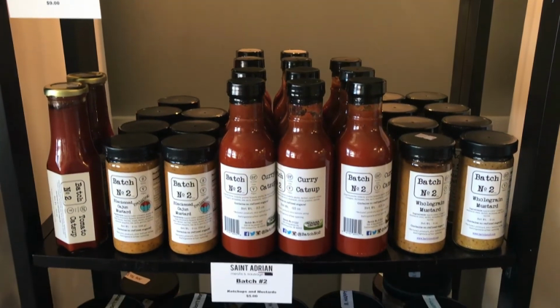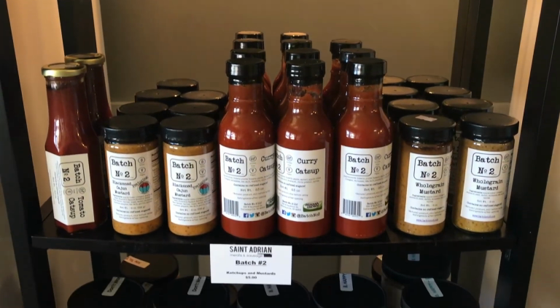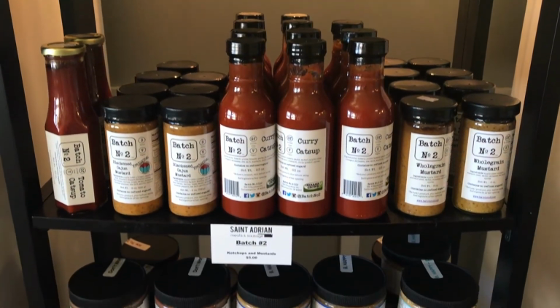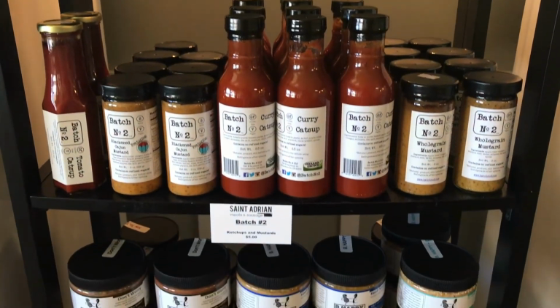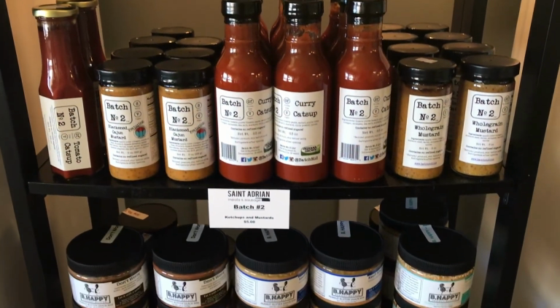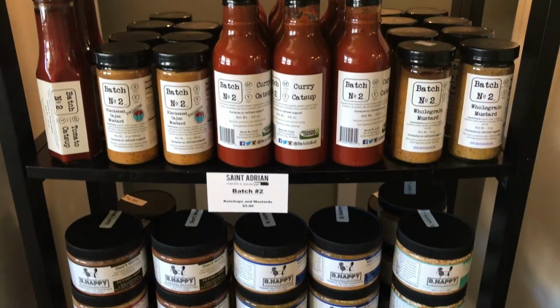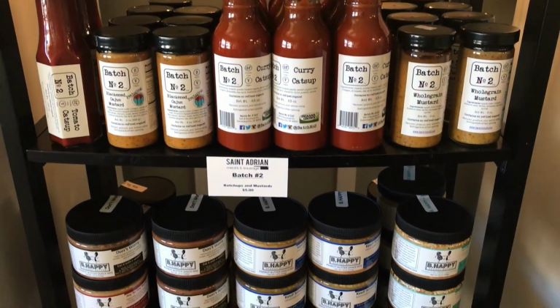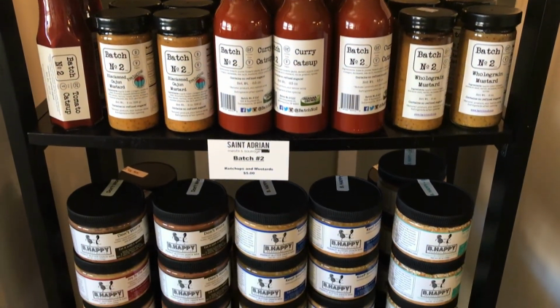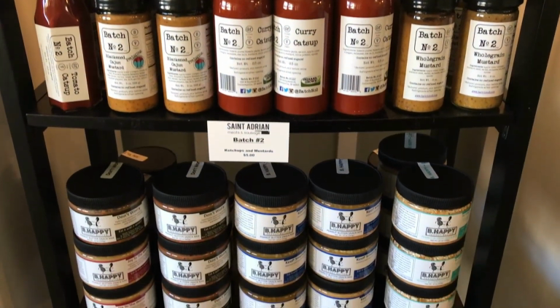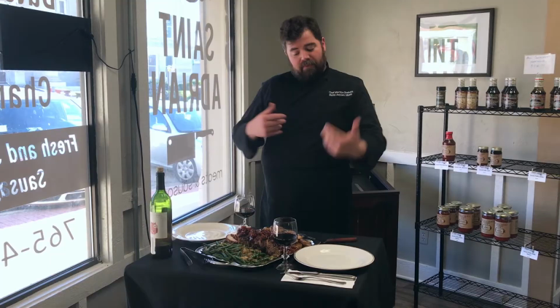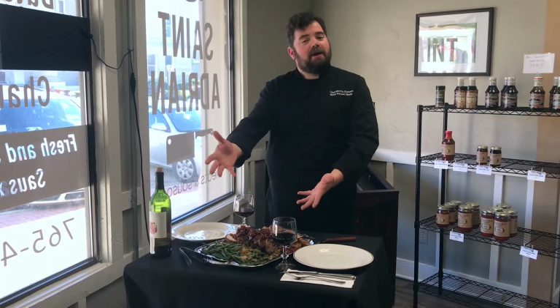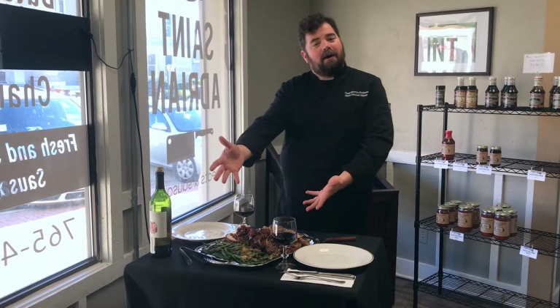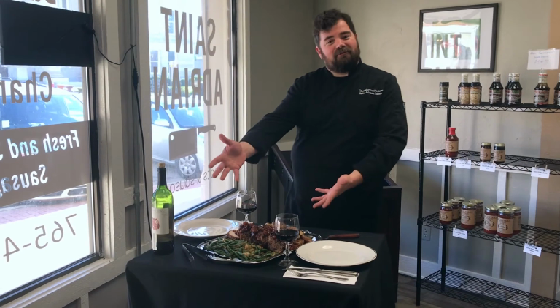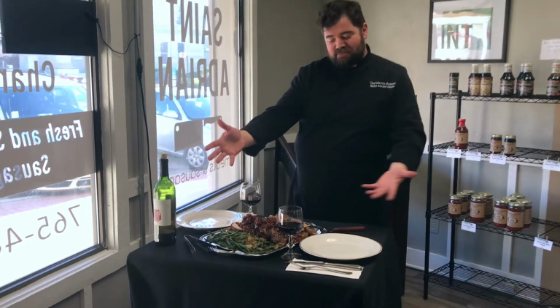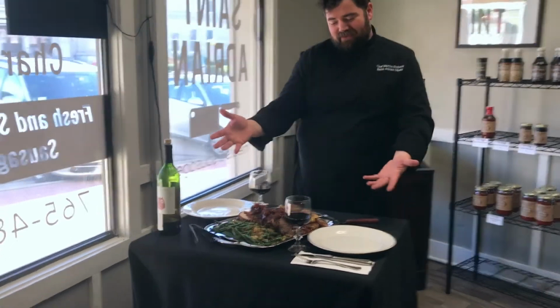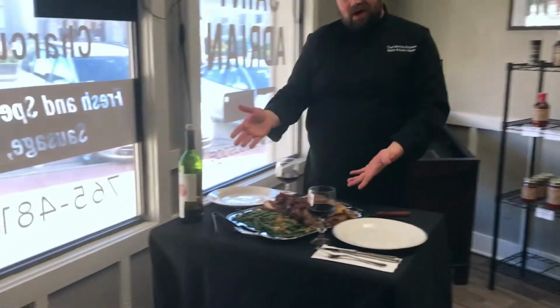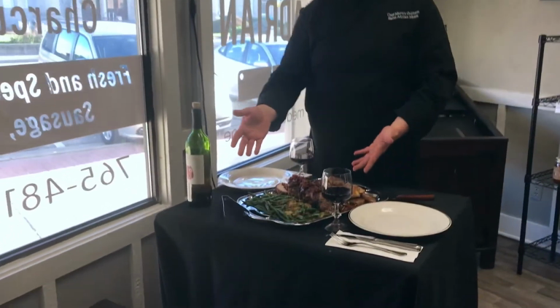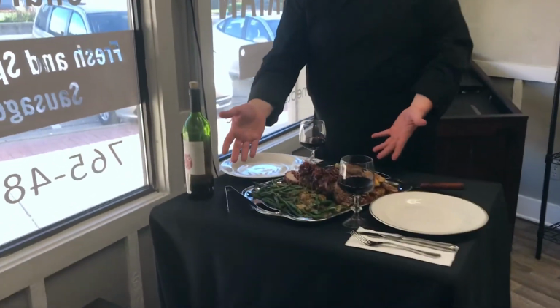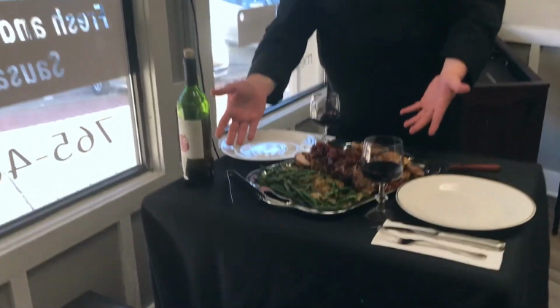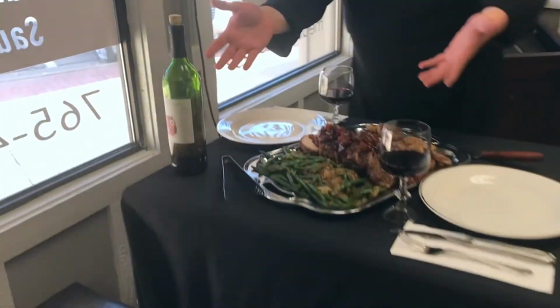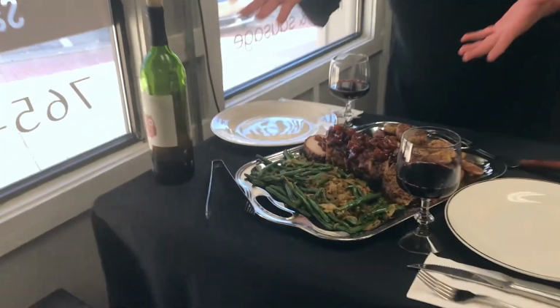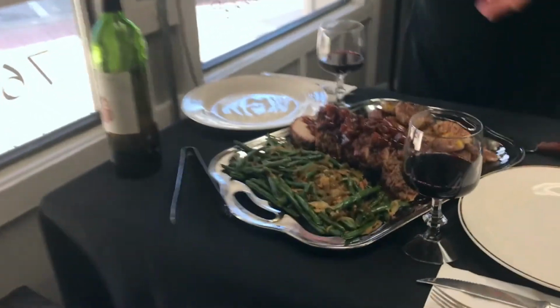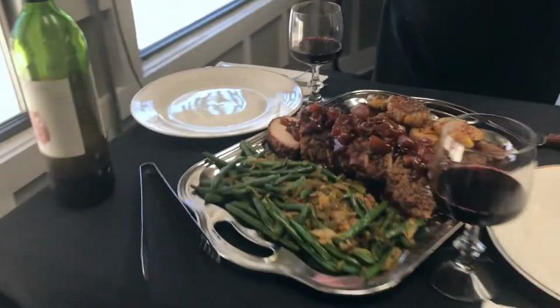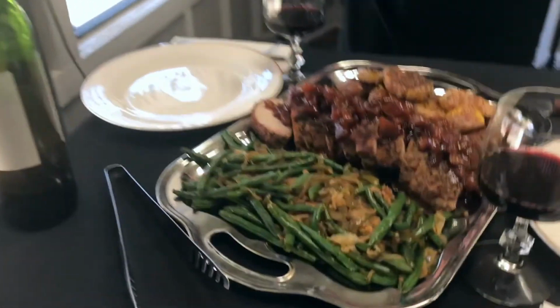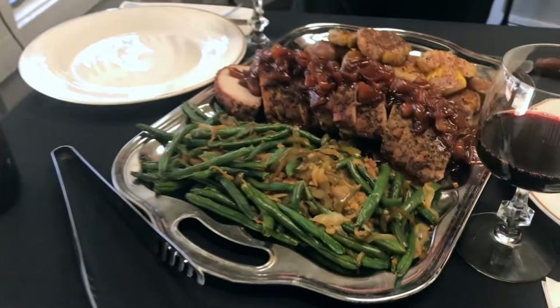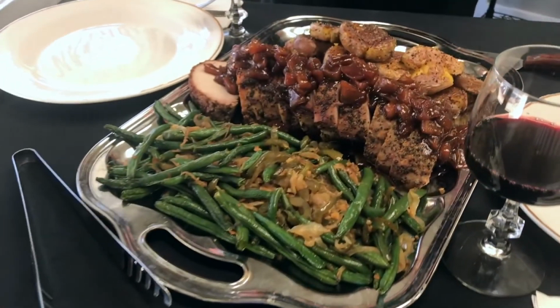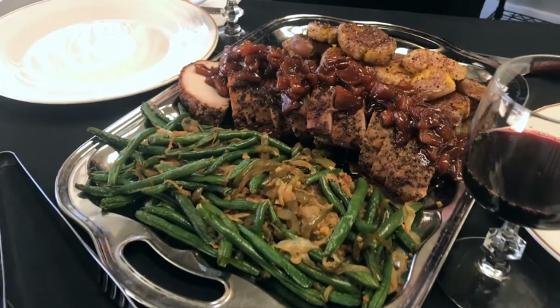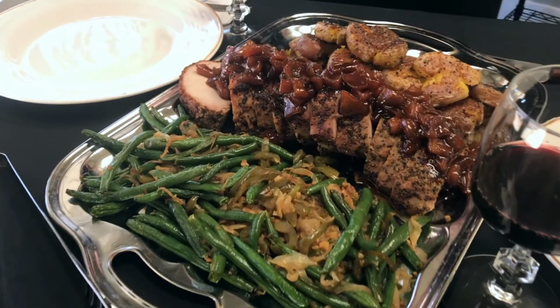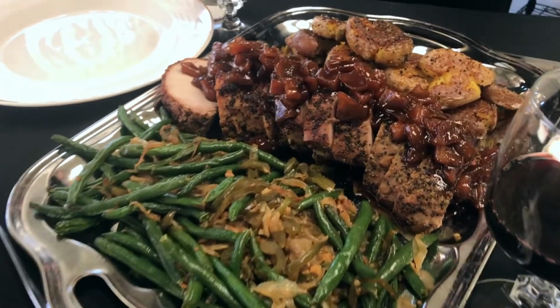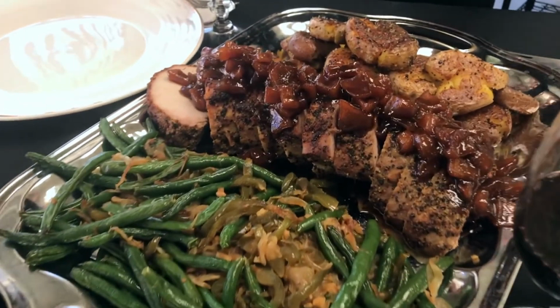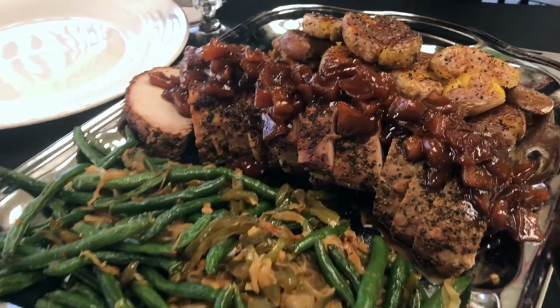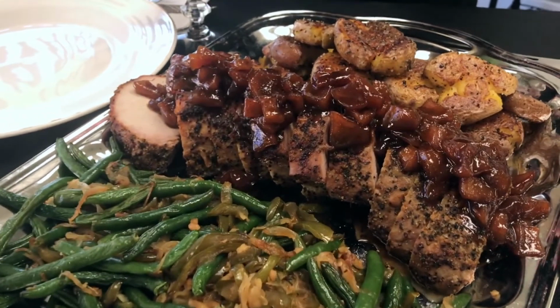Let's see what Chef Martin has prepared for us today. Right here in front of us, we have a little spread — just a little idea of kind of what we bring to the table.